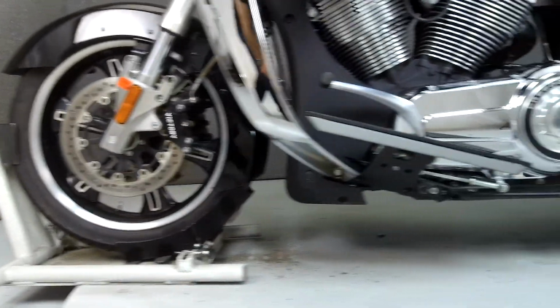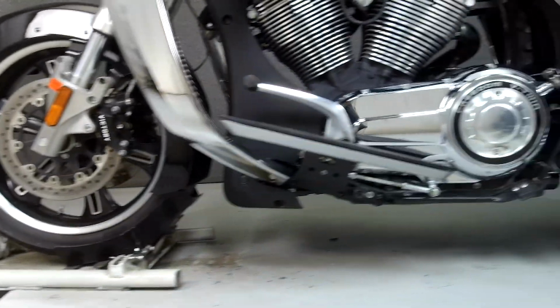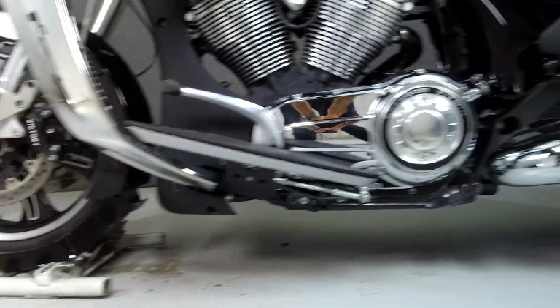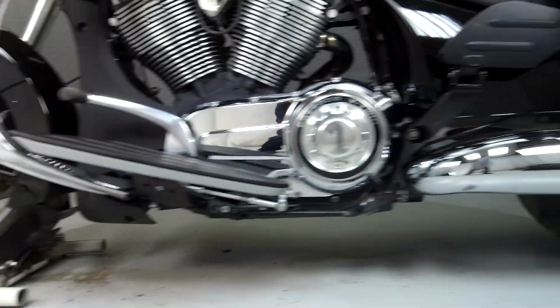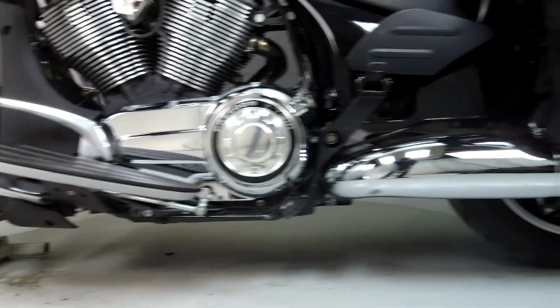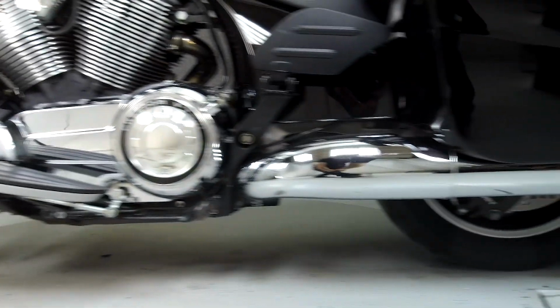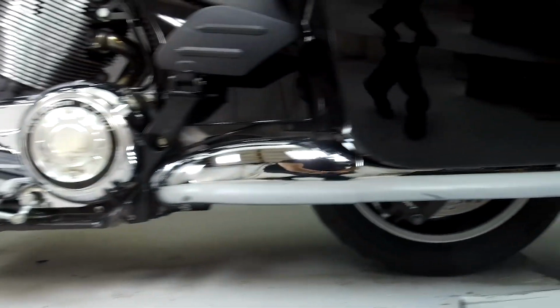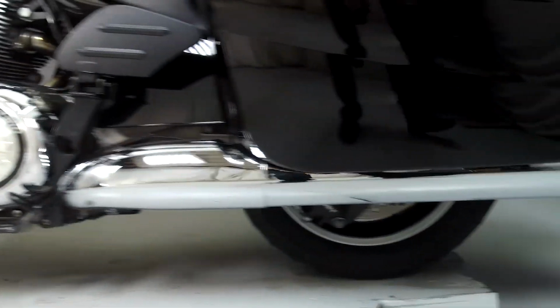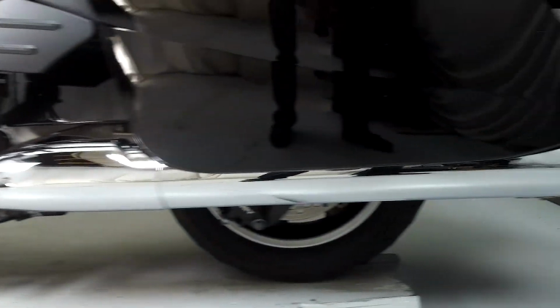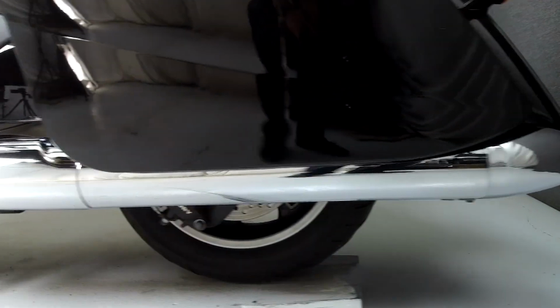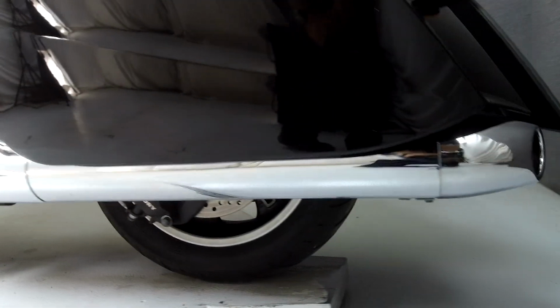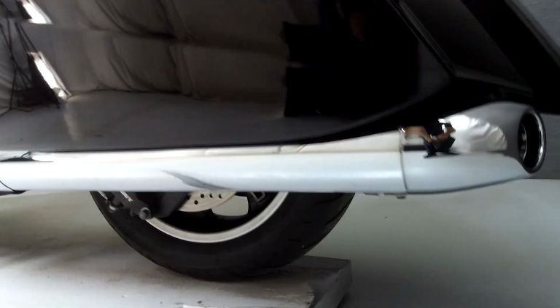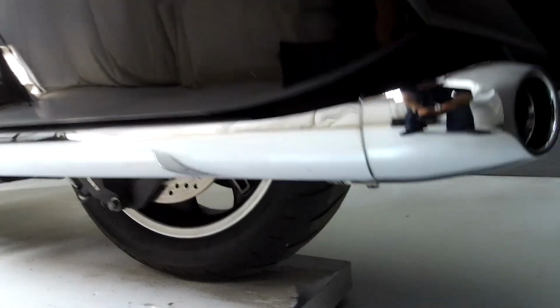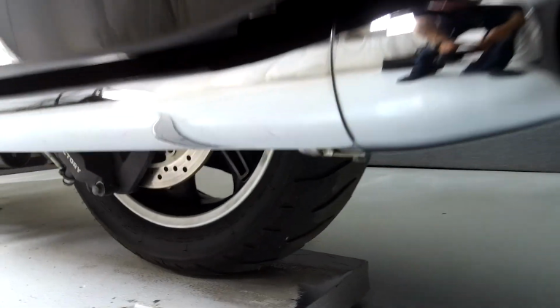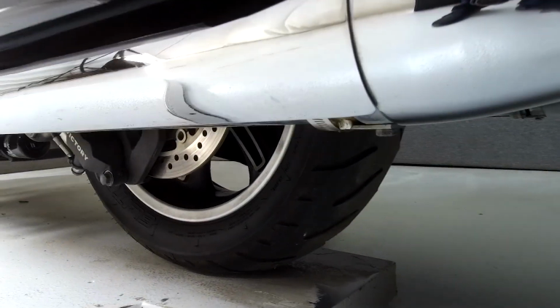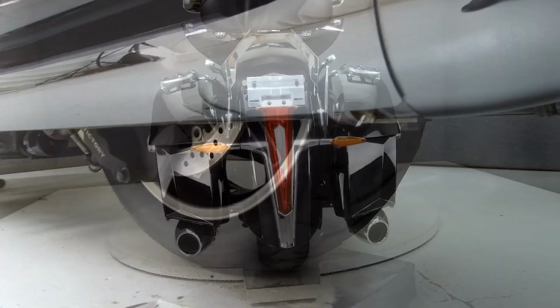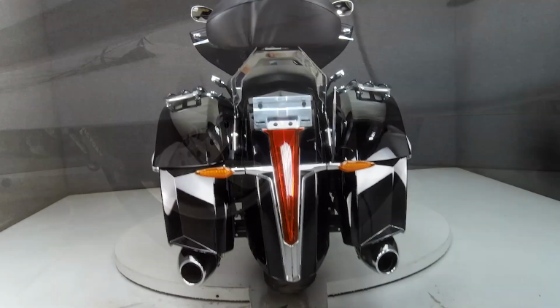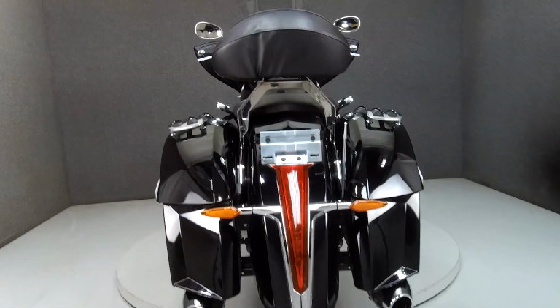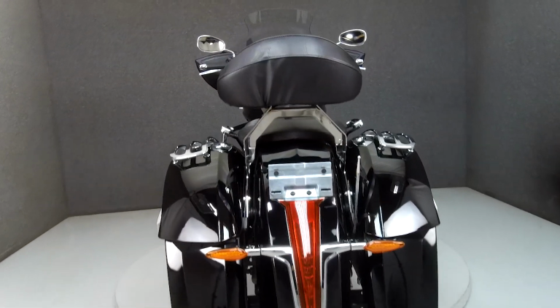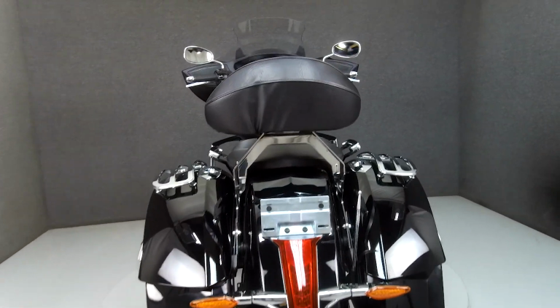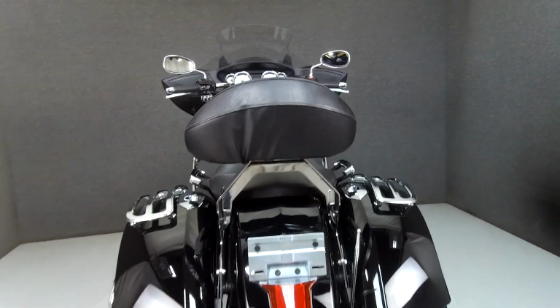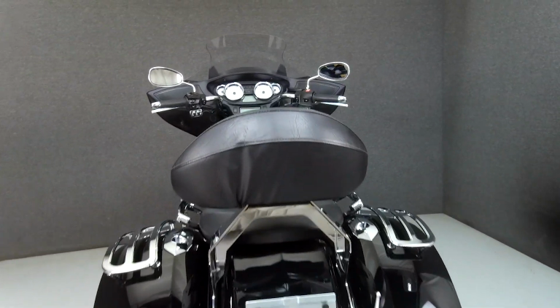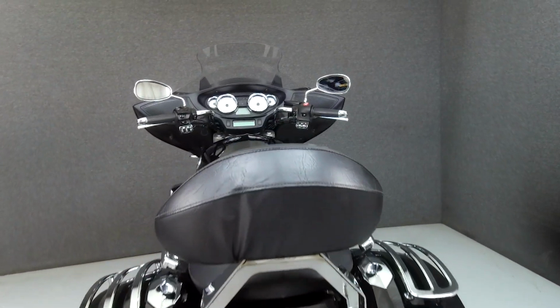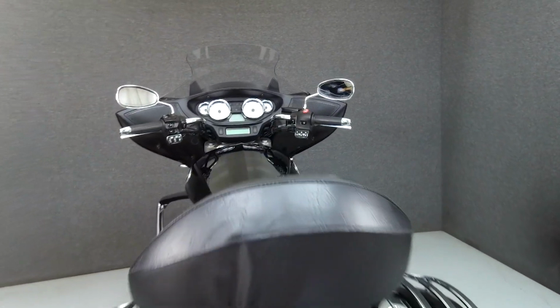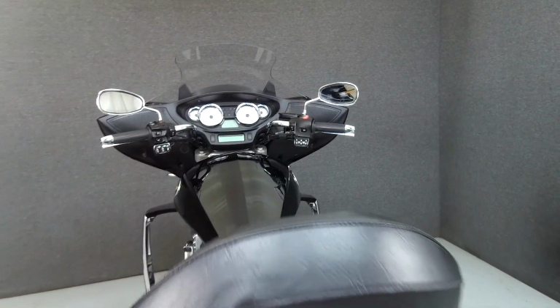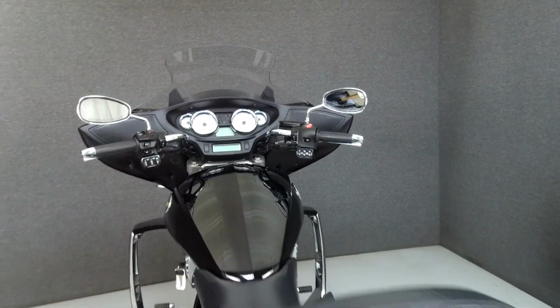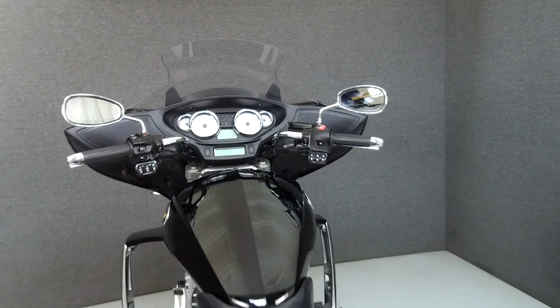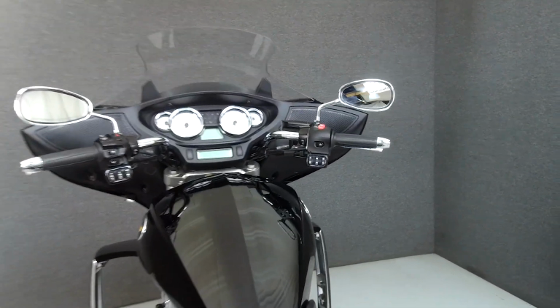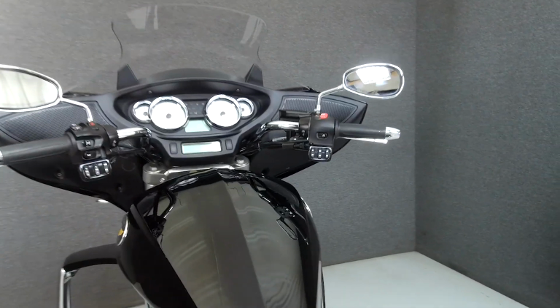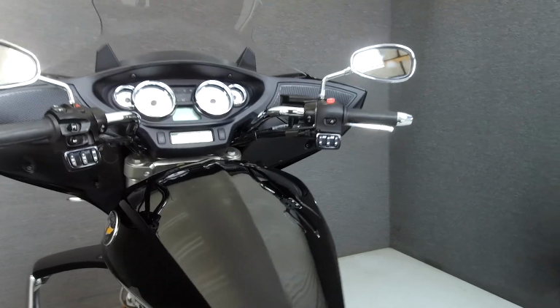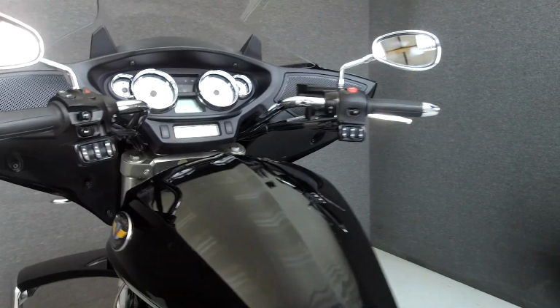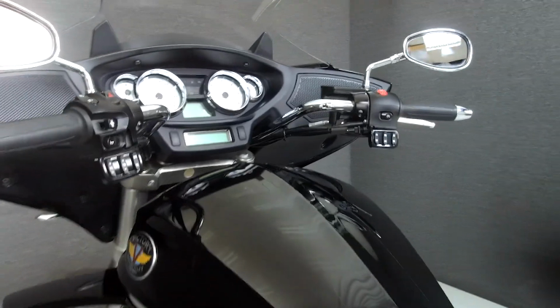This vehicle has been fully serviced, detailed, and comes with a 90-day nationwide warranty. We have also purchased a CycleCheck vehicle history report. You can view this report by clicking the link on the right side of the video.